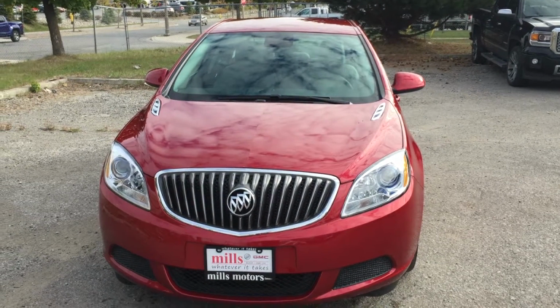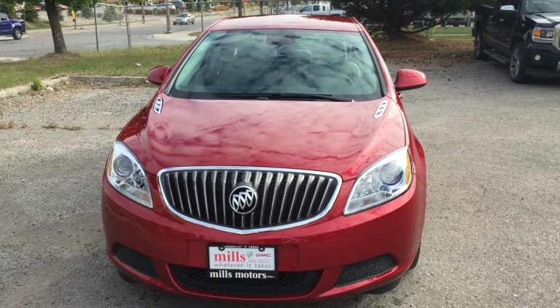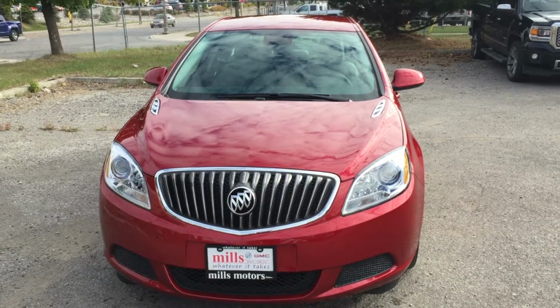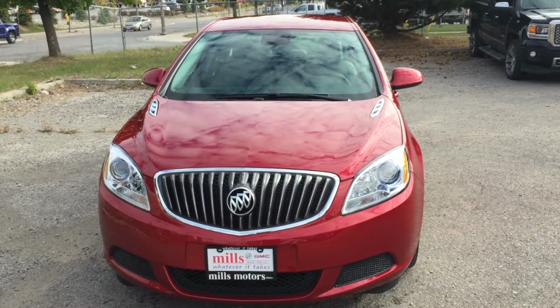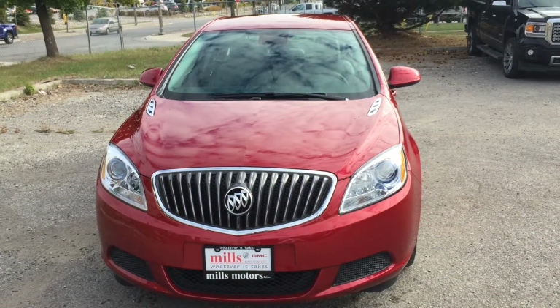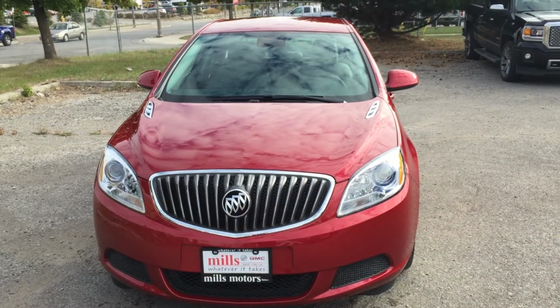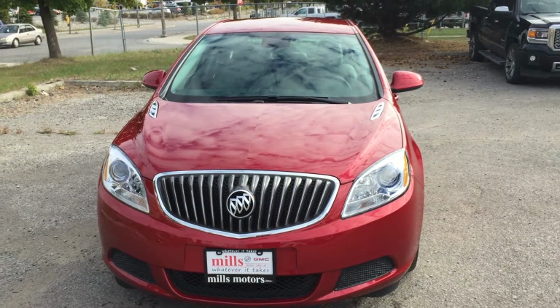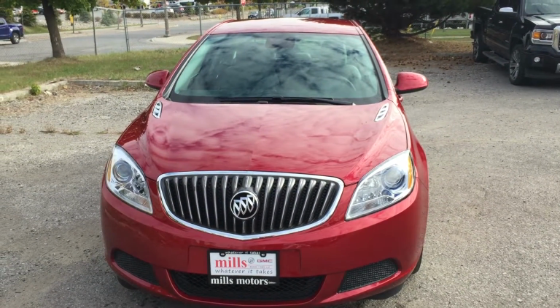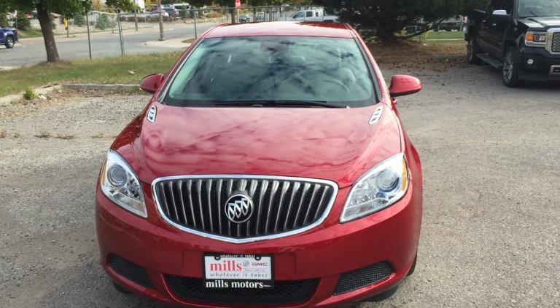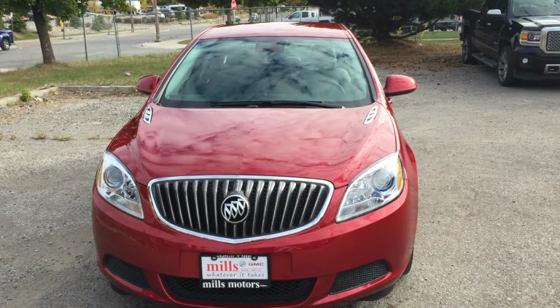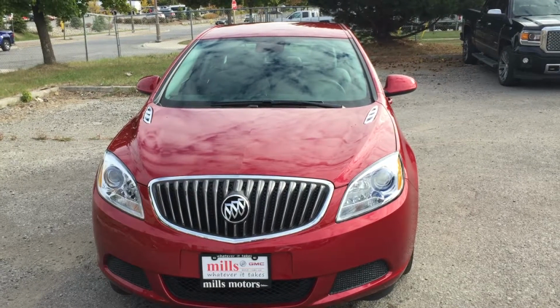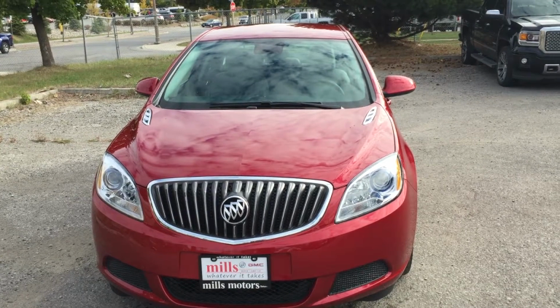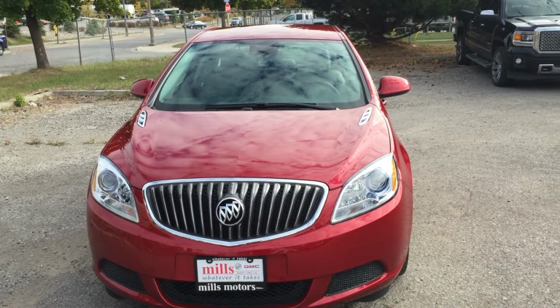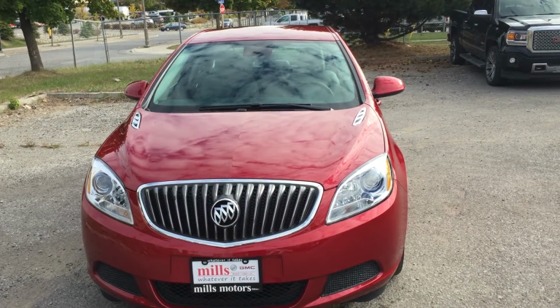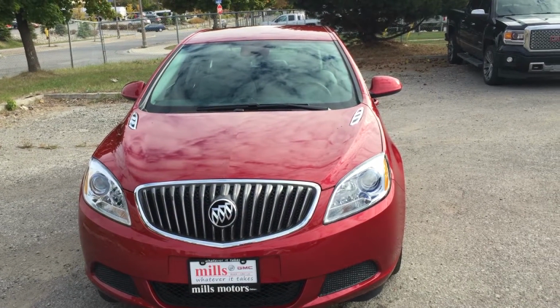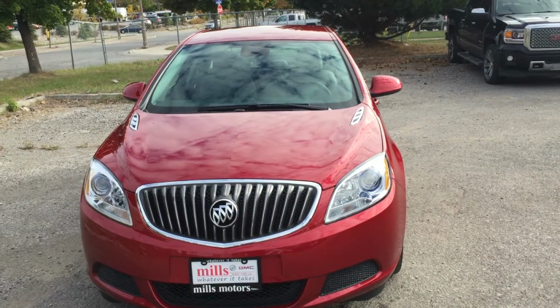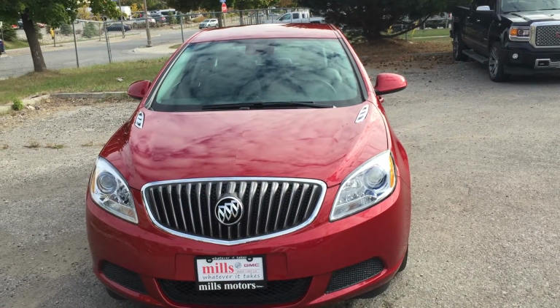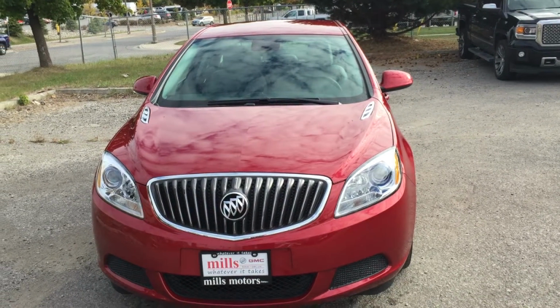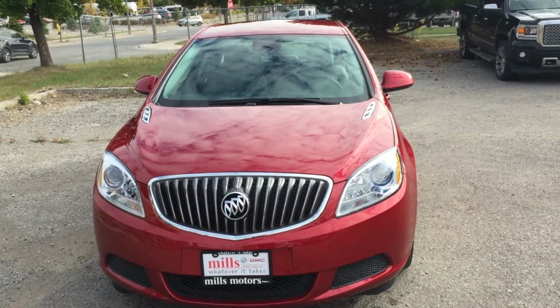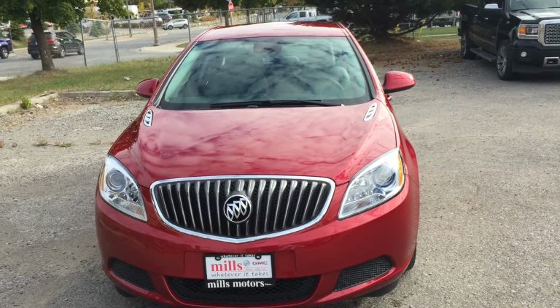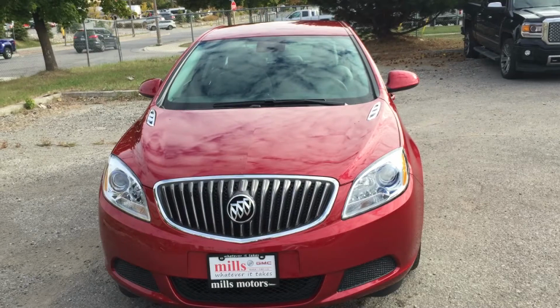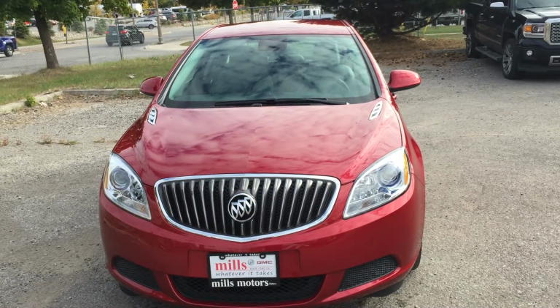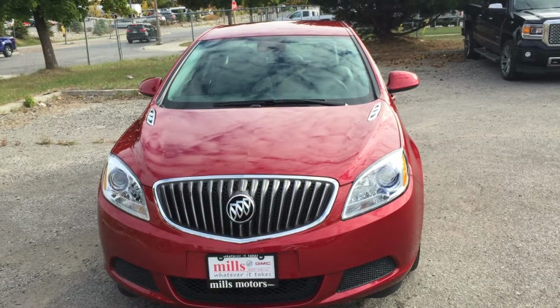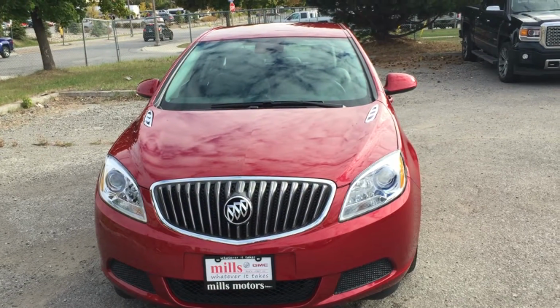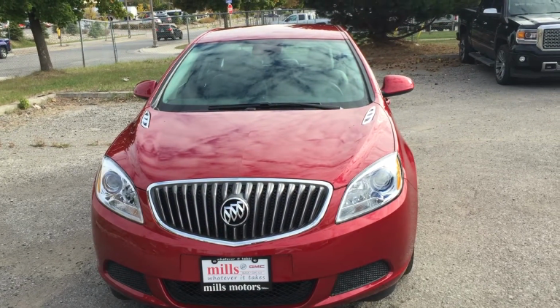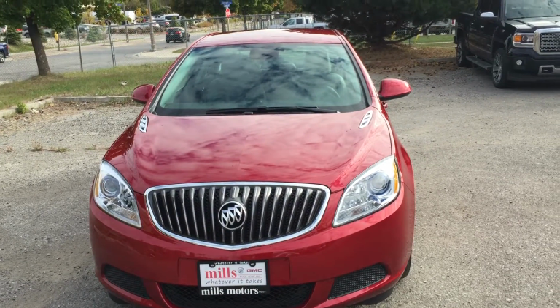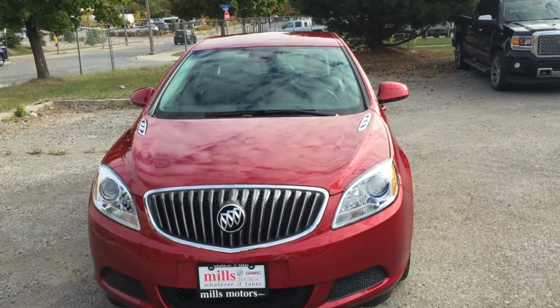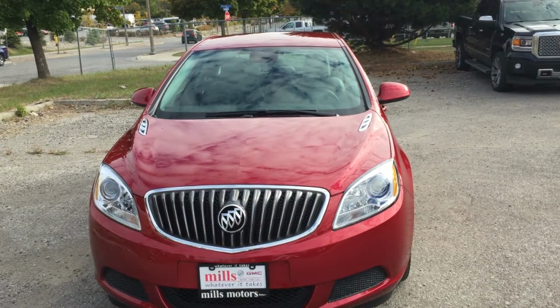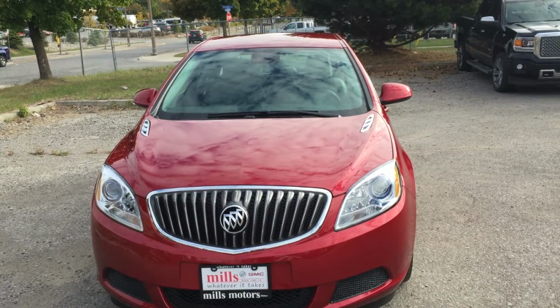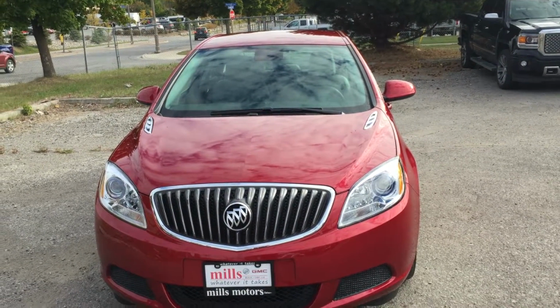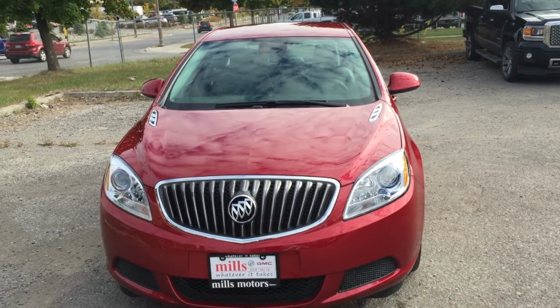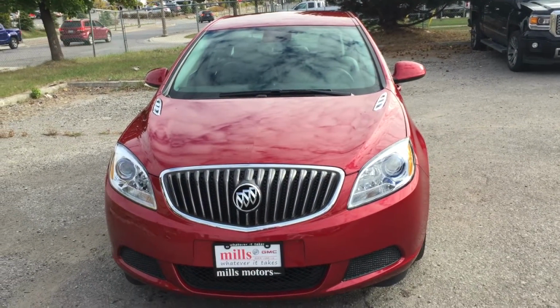It's a beautiful day at Mills Motors, 240 Bond Street East in Oshawa. This is the 2017 Verano sedan in the crystal red tint coat with a 2.4-liter four-cylinder SIDI engine and six-speed automatic transmission.